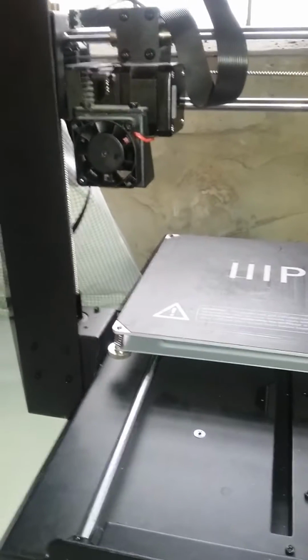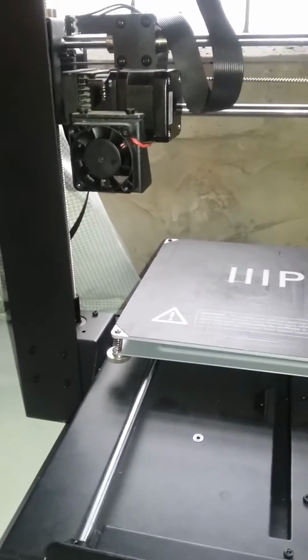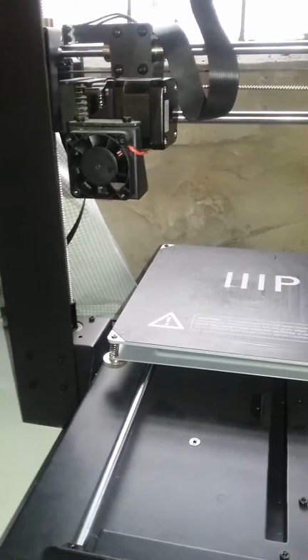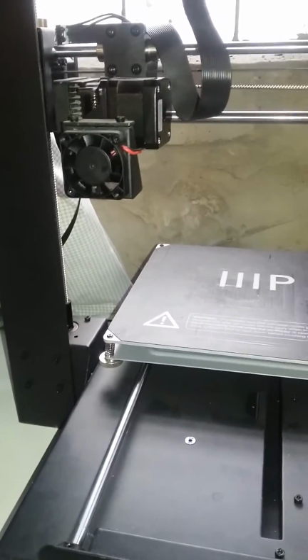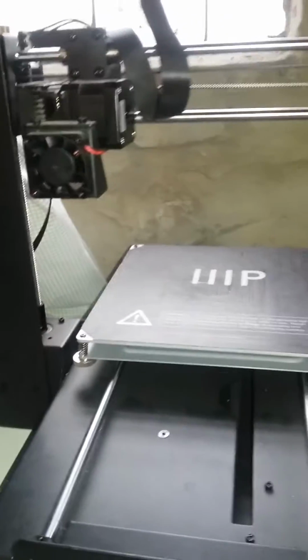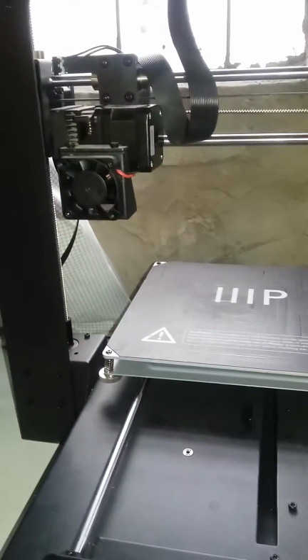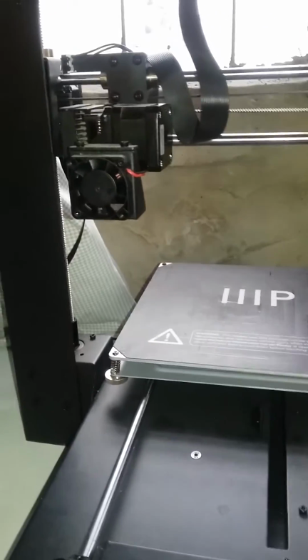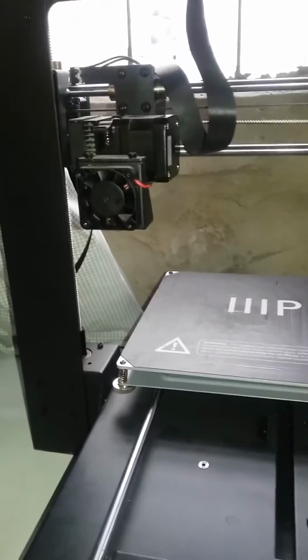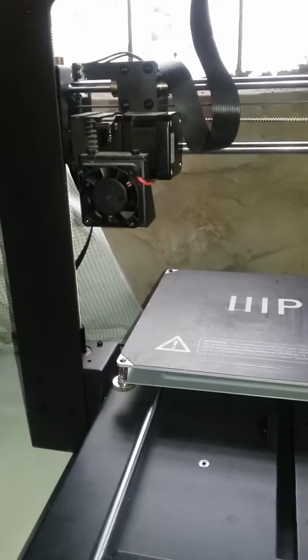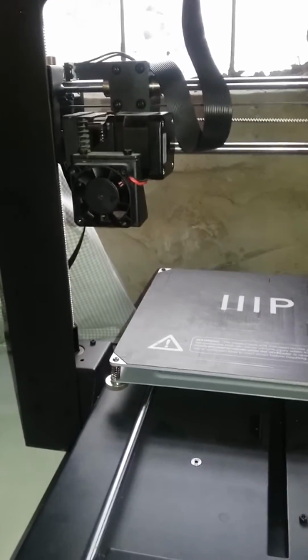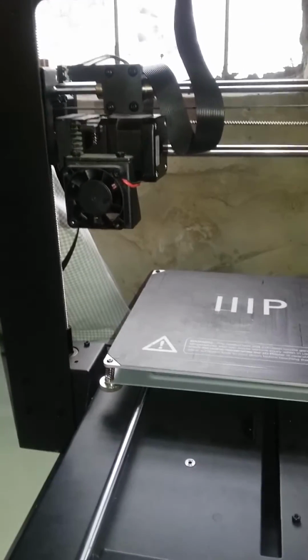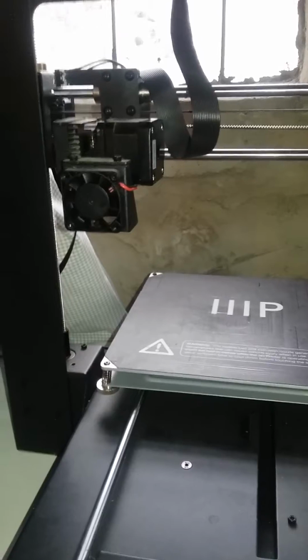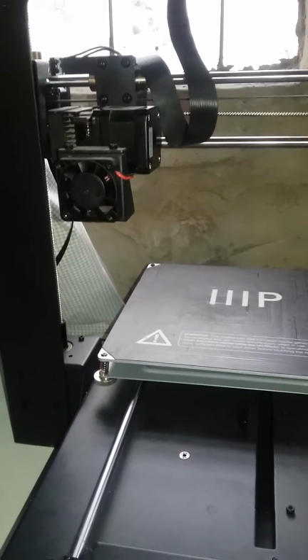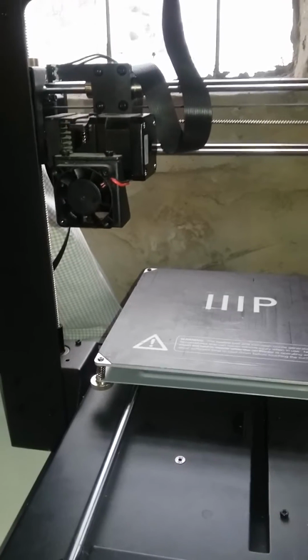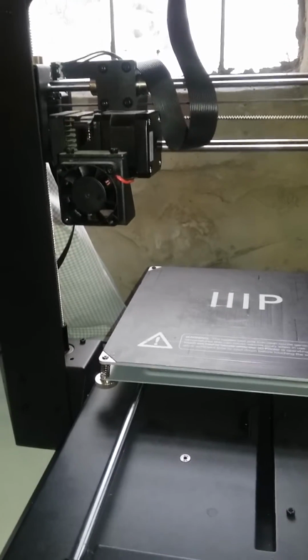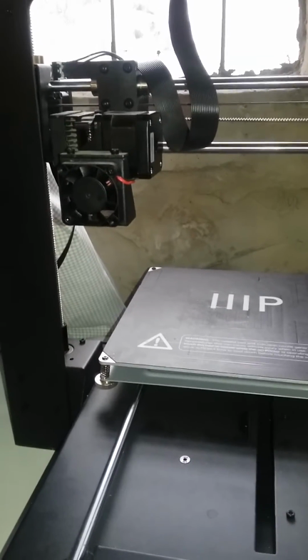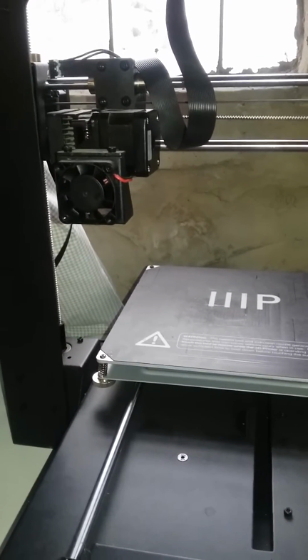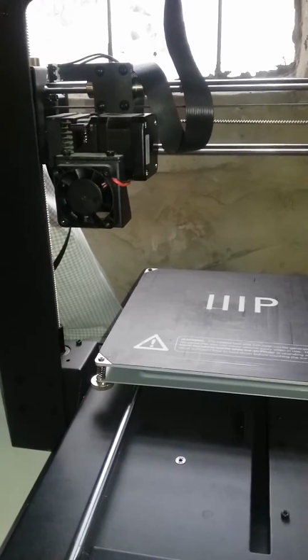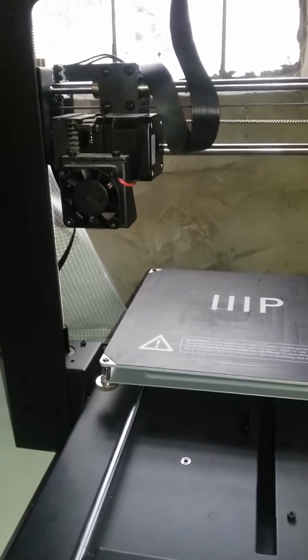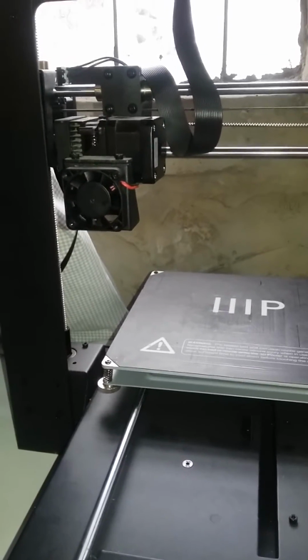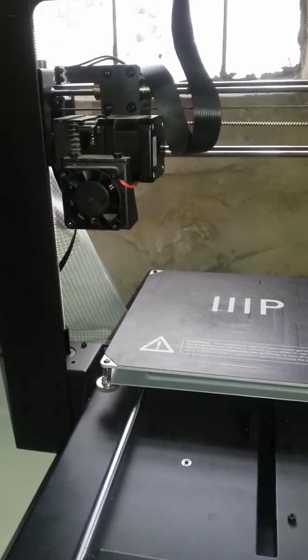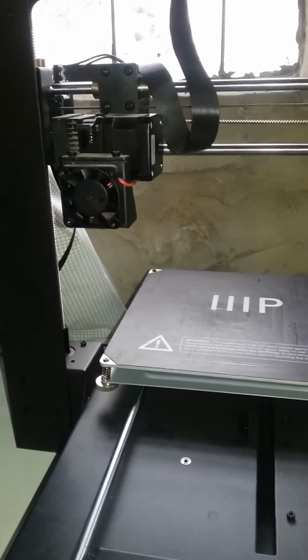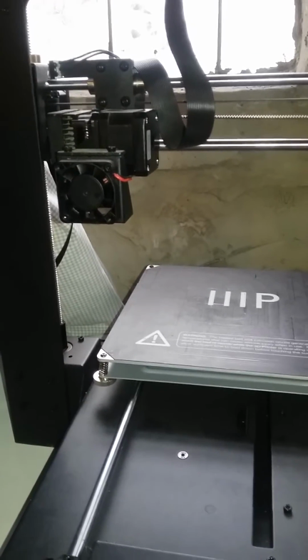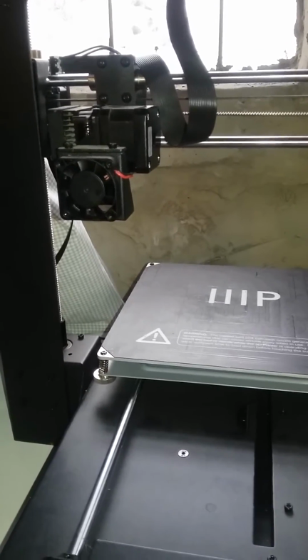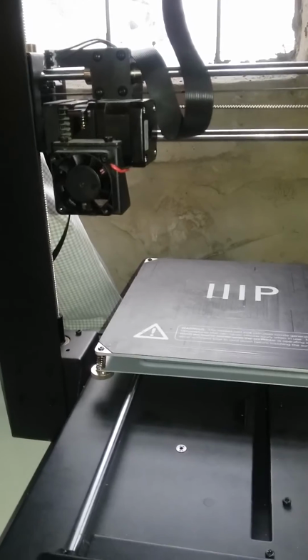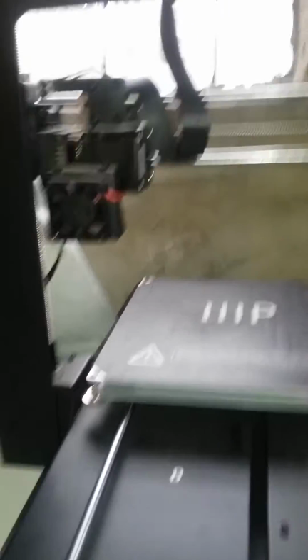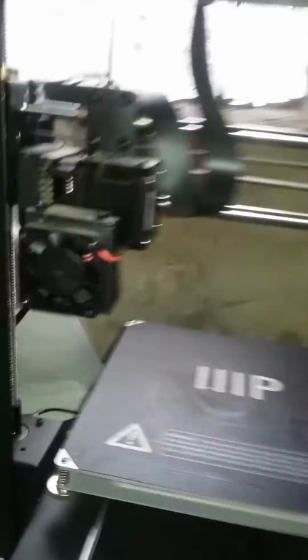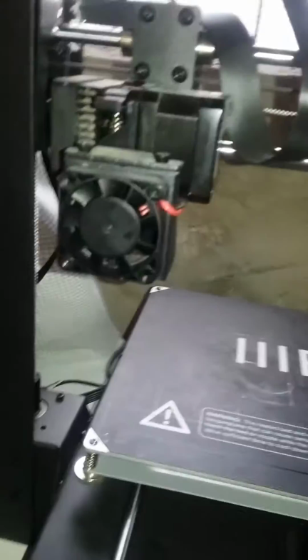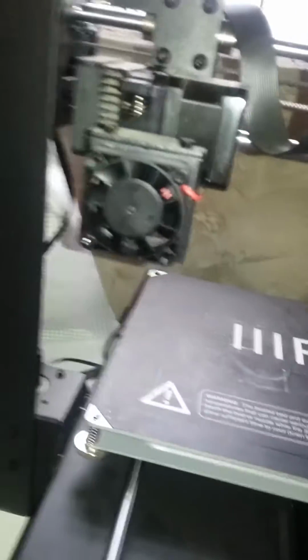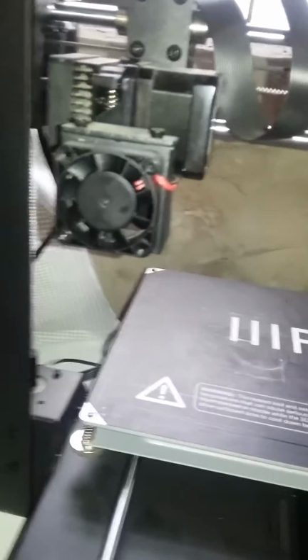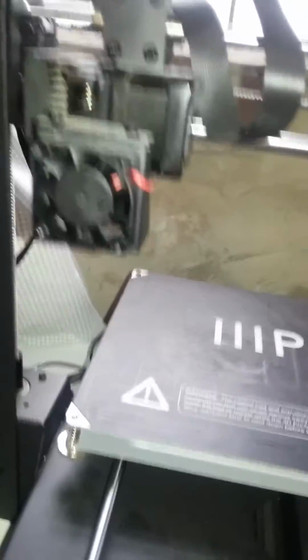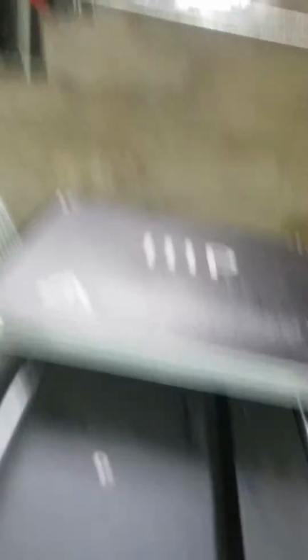Hi, it's Kellen Blackwell here again at the Chicago Eco House. This is part two of our video on how to load the filament on the Monoprice Maker Plus. In the first video I showed you how to unload it.